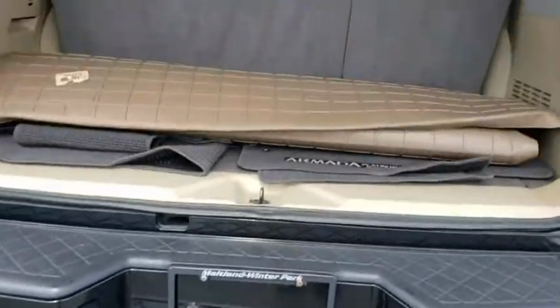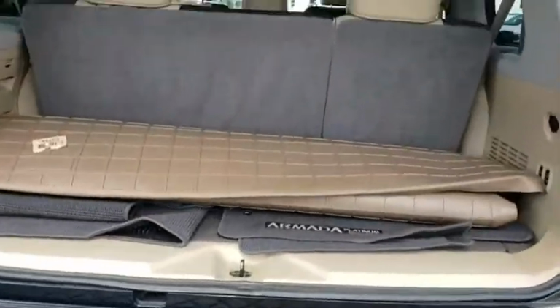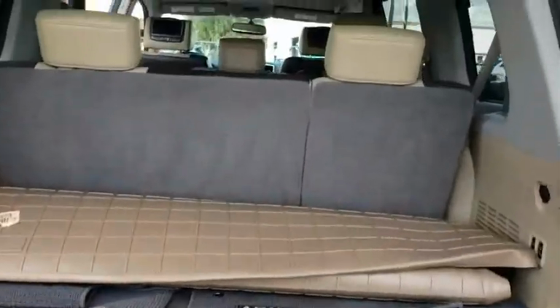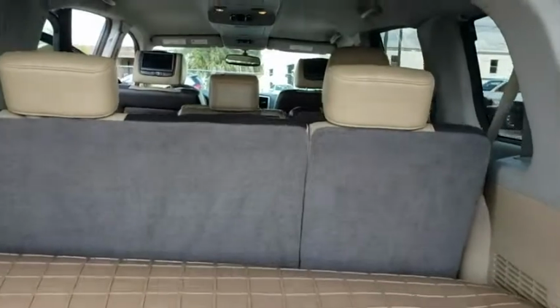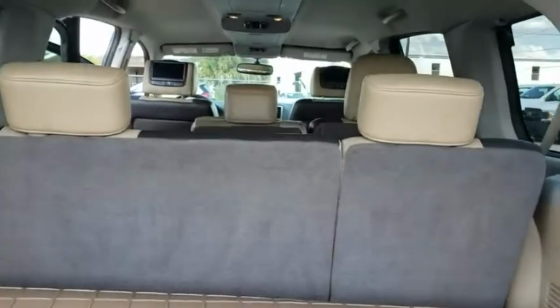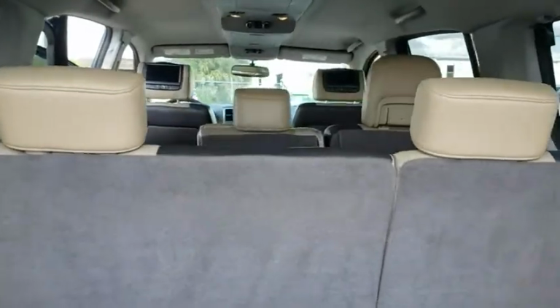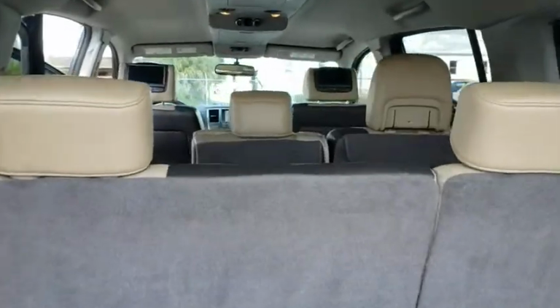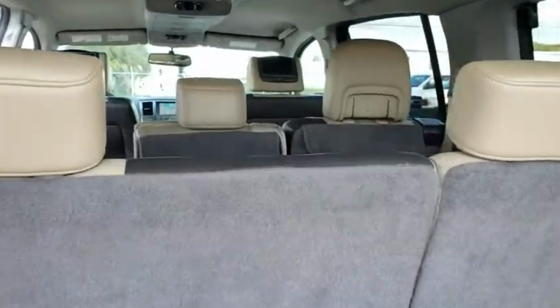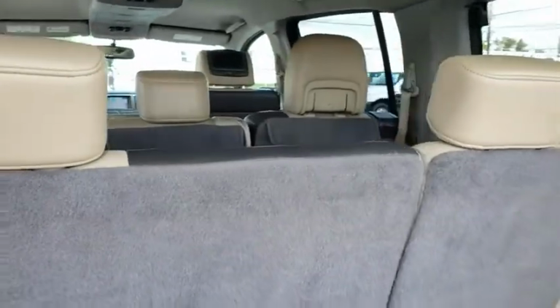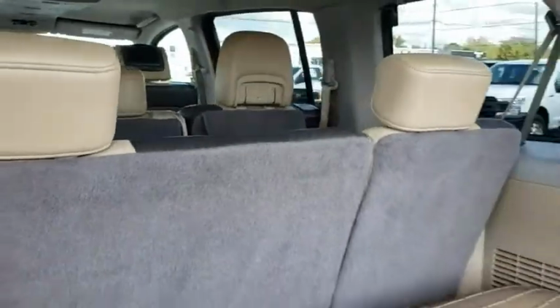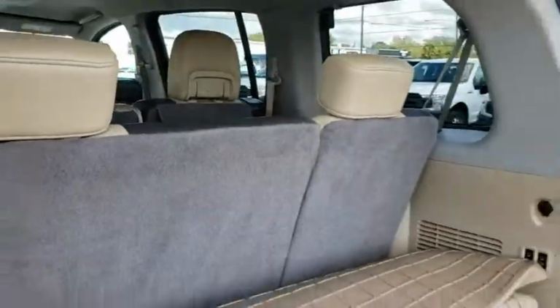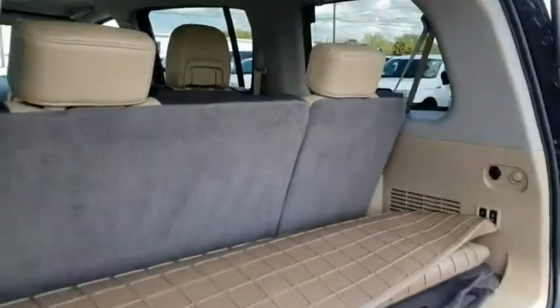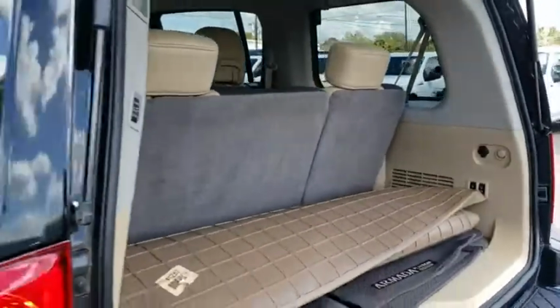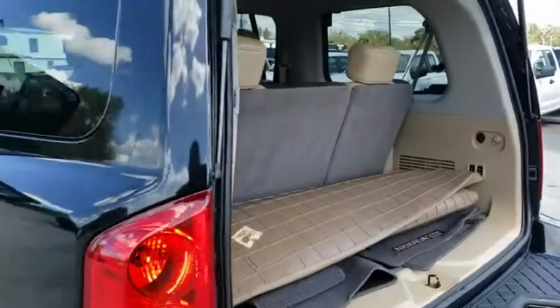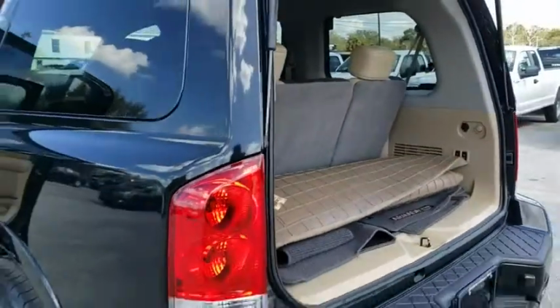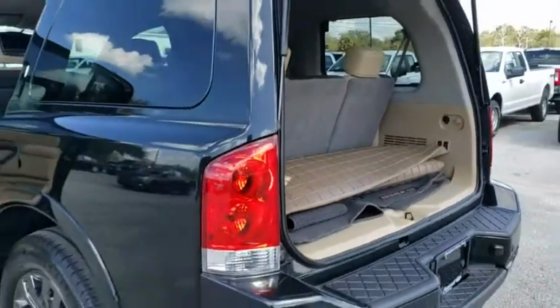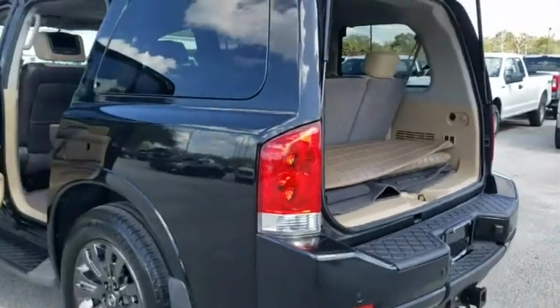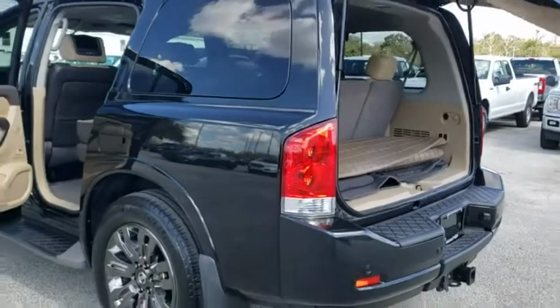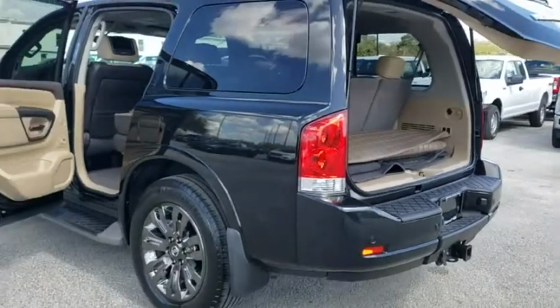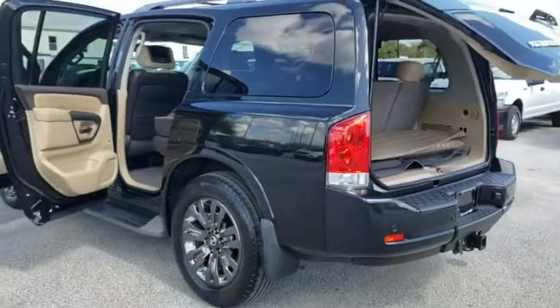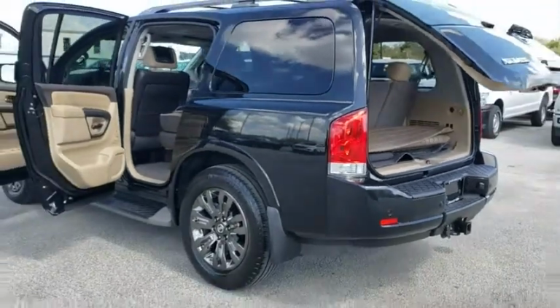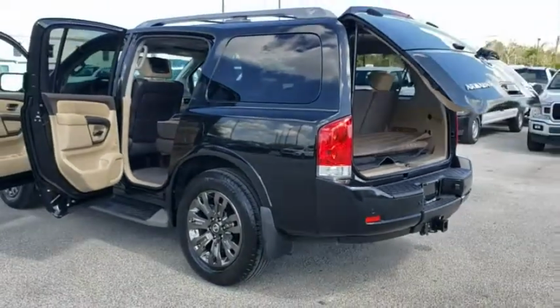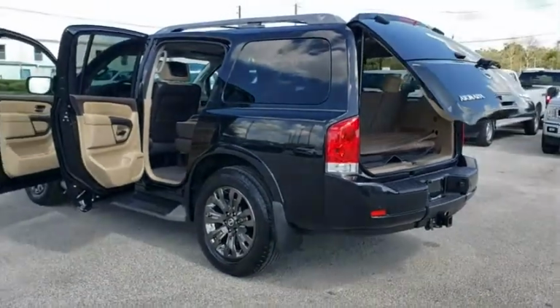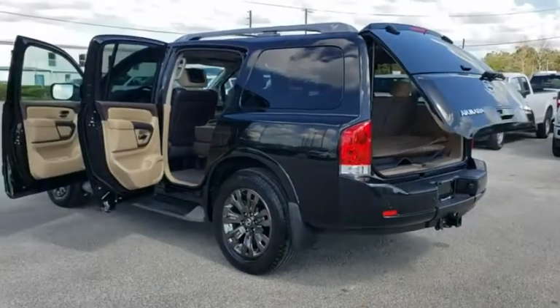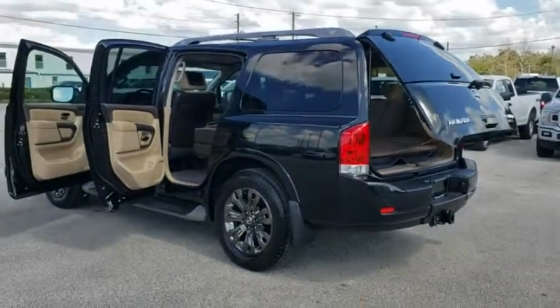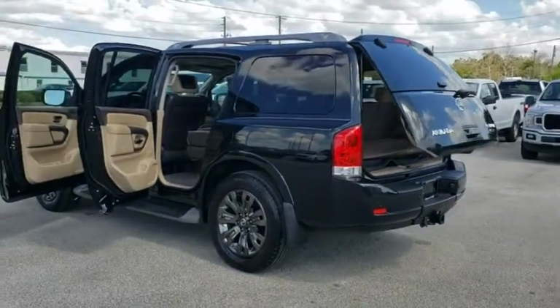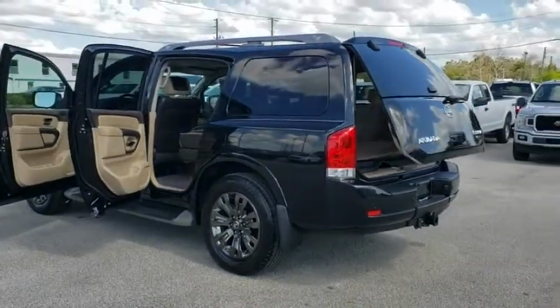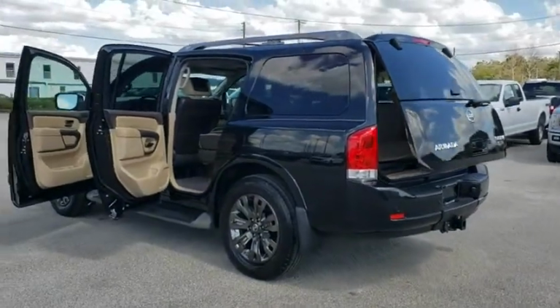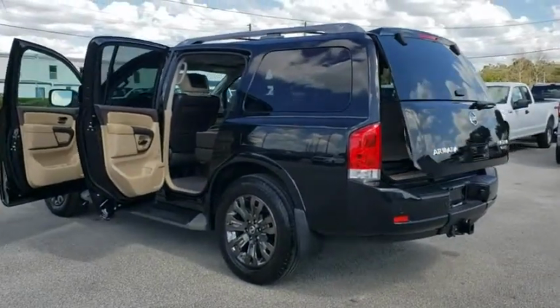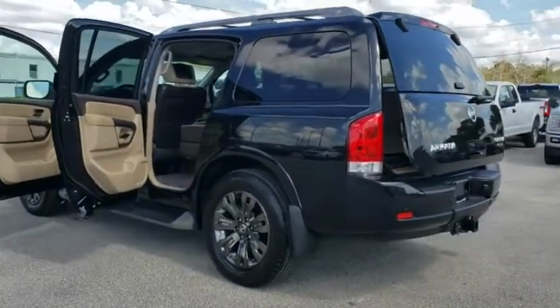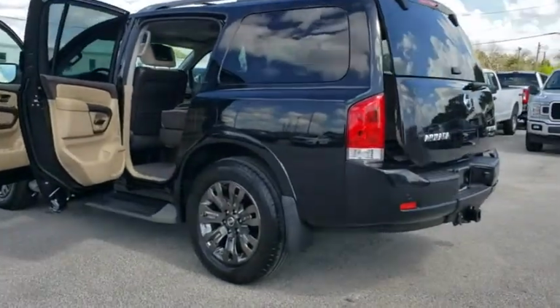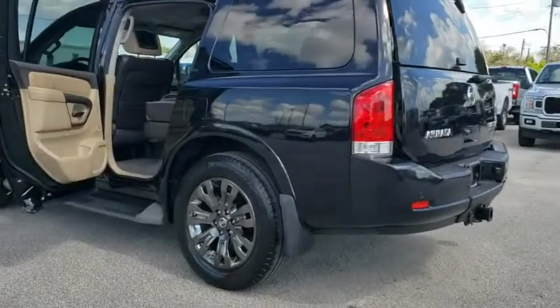Traction control, power passenger seat, power liftgate, navigation system, dual airbags, power steering, alloy wheels, four-wheel disc brakes, power windows, electronic stability control.